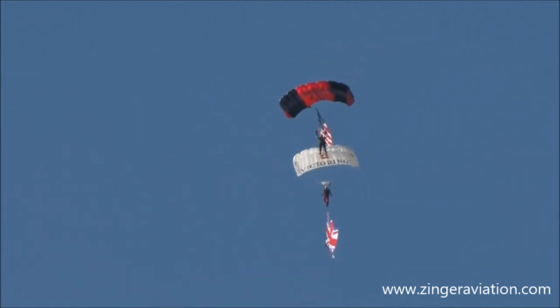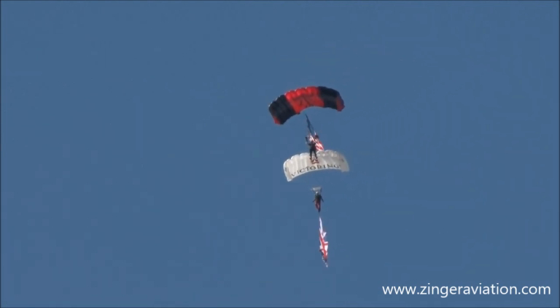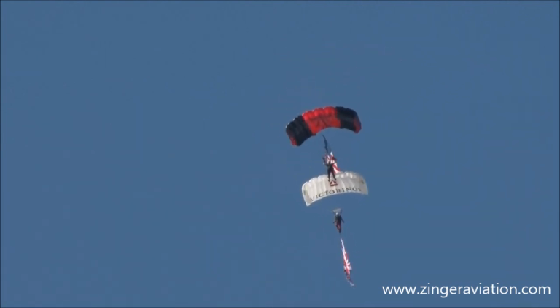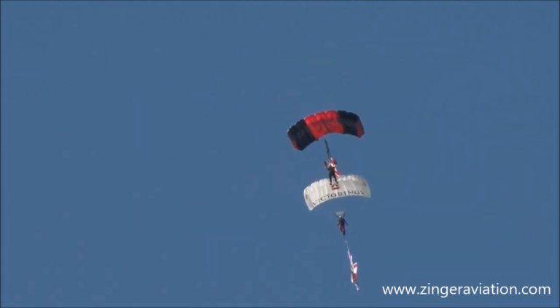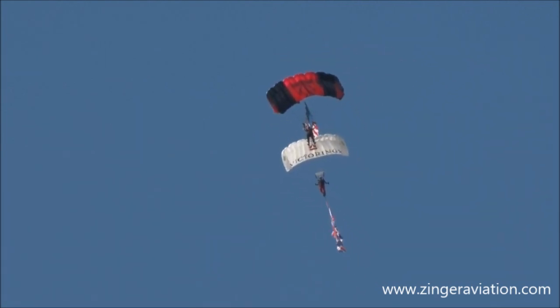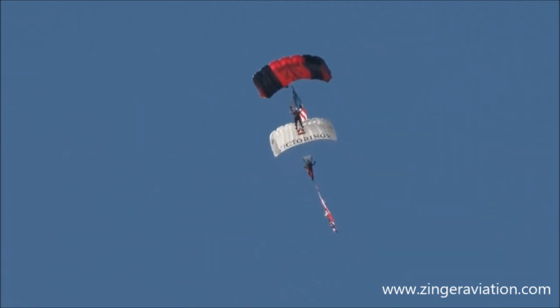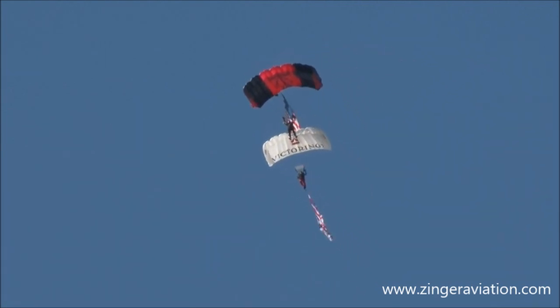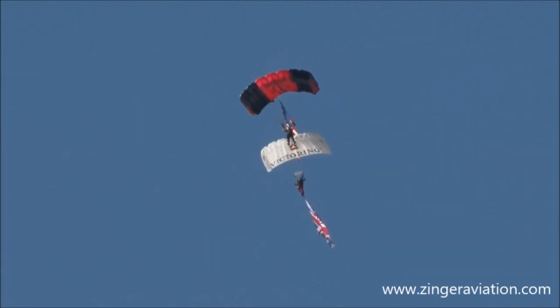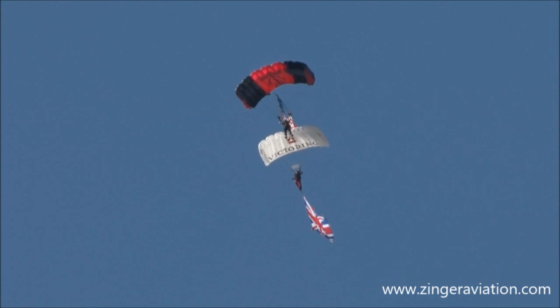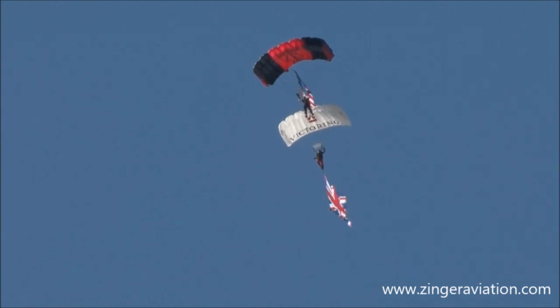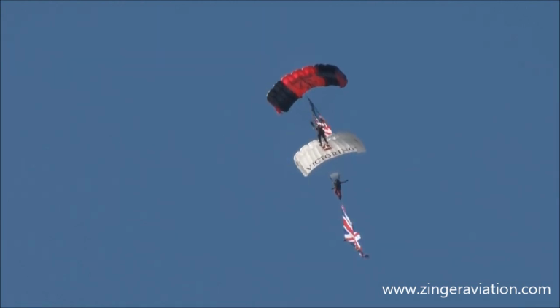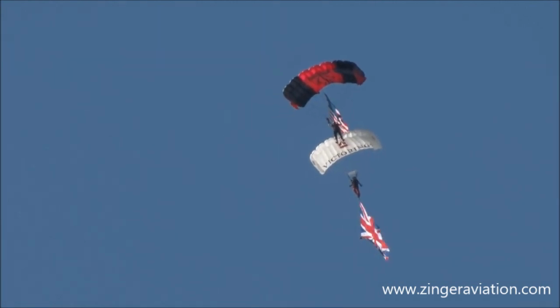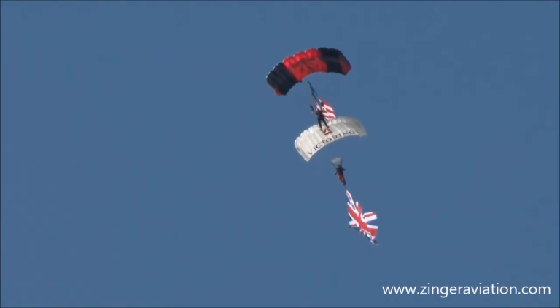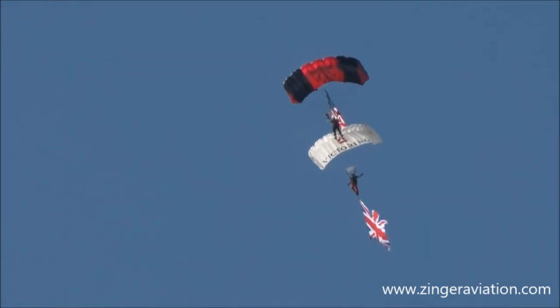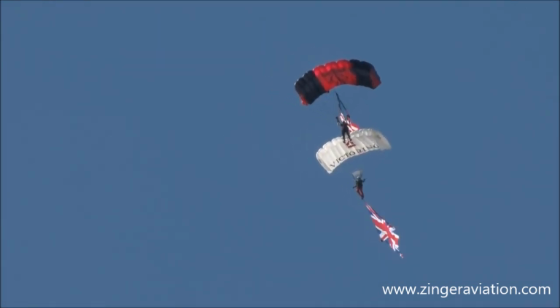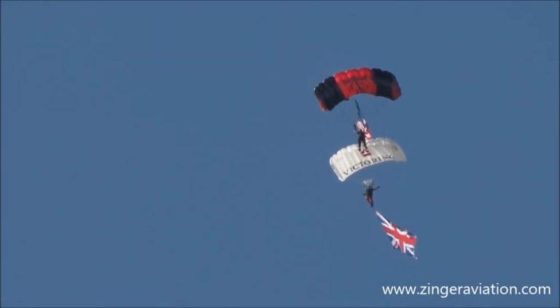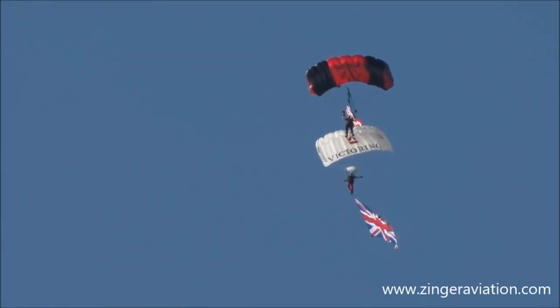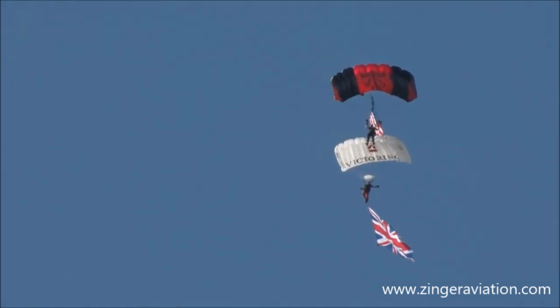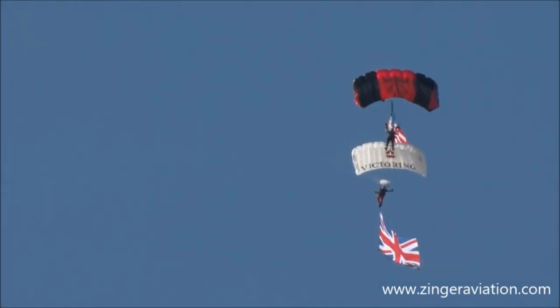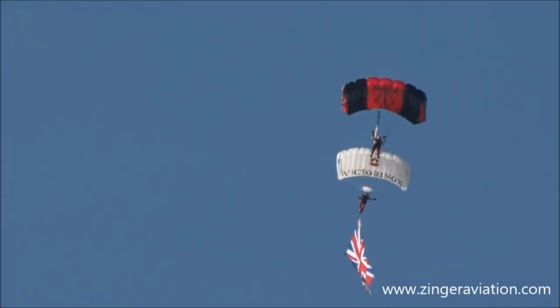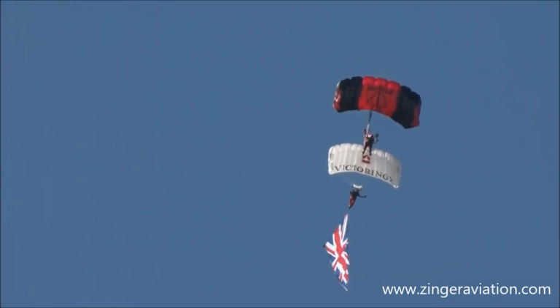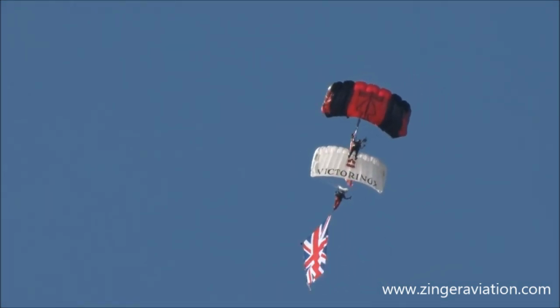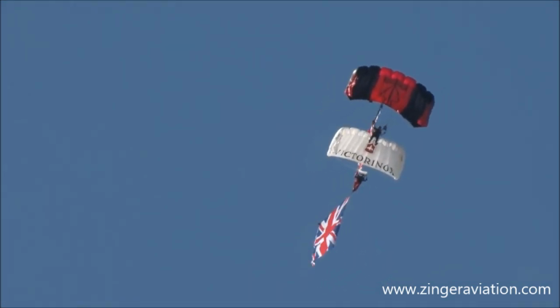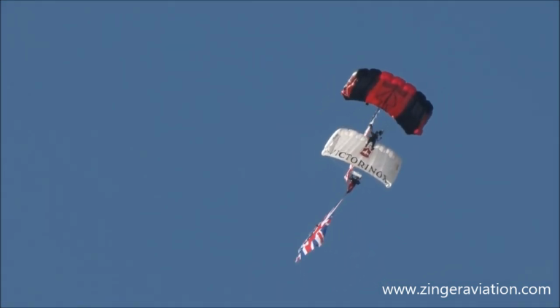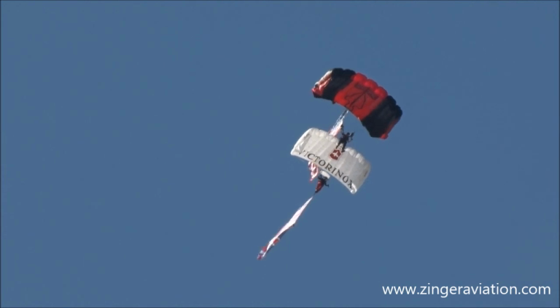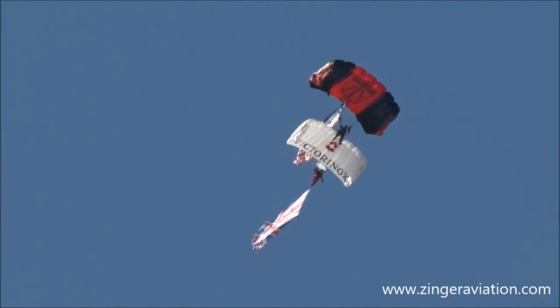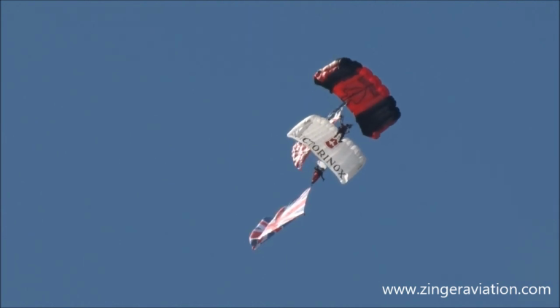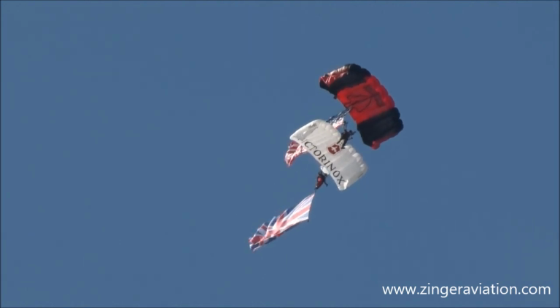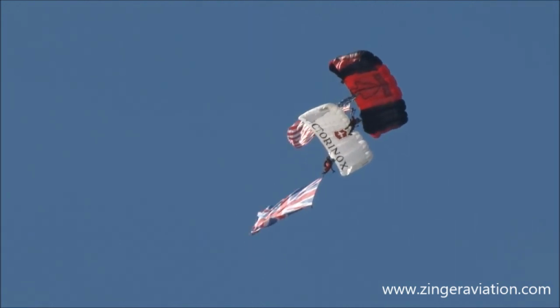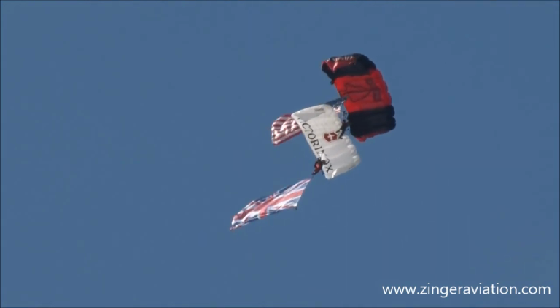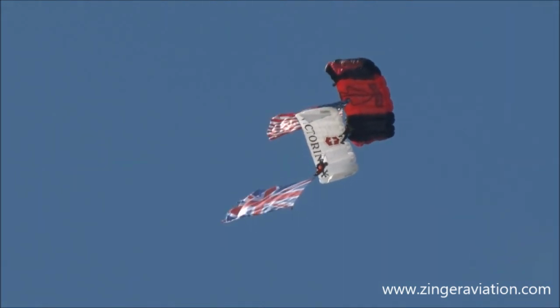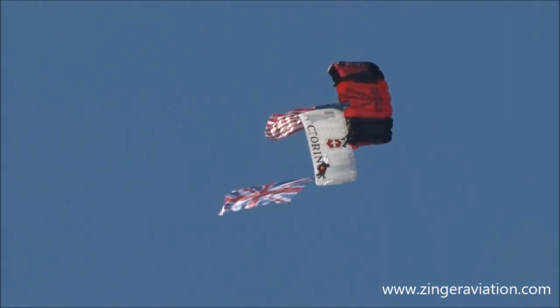They are the British Parachute Regiment's Parachute Display Team. The Red Devils are regular paratroopers from the 4th Battalion of the Parachute Regiment who have volunteered to serve on the display team.